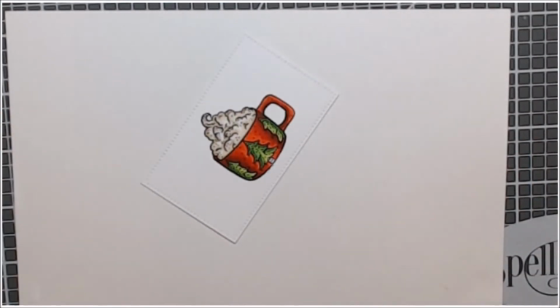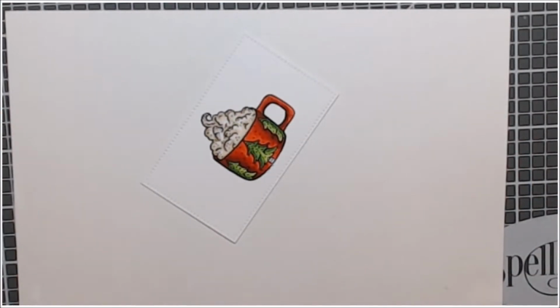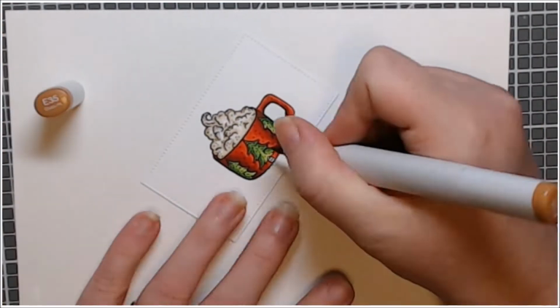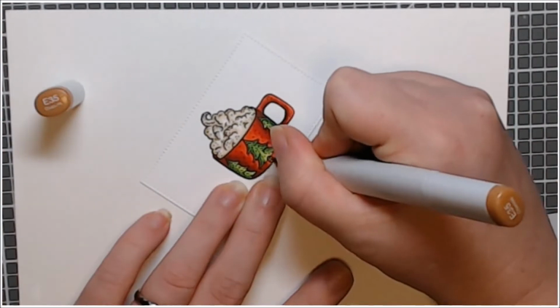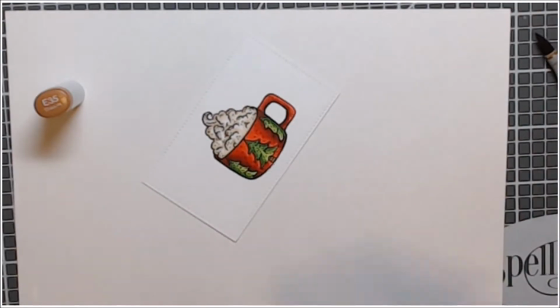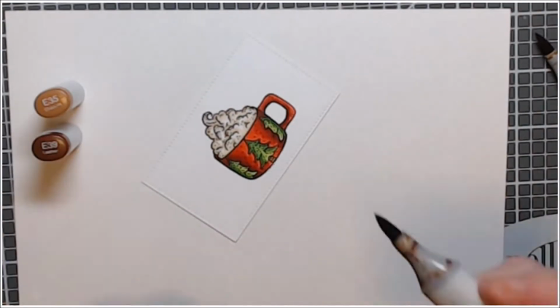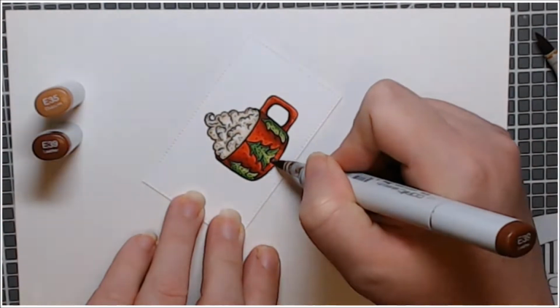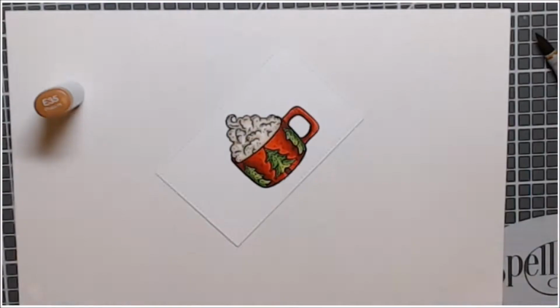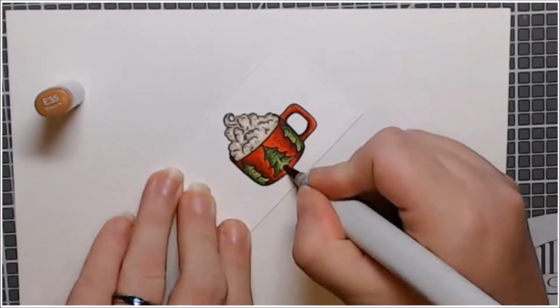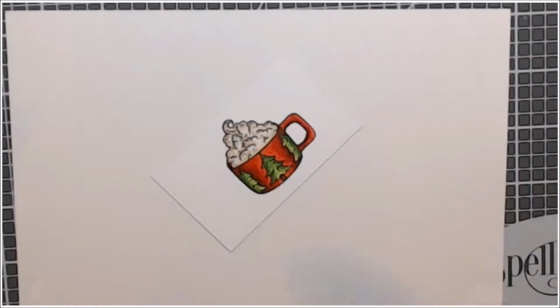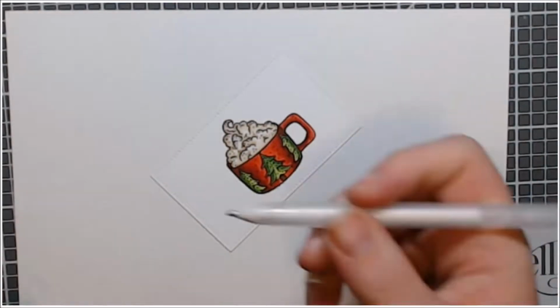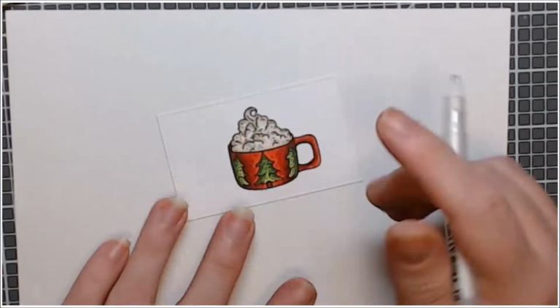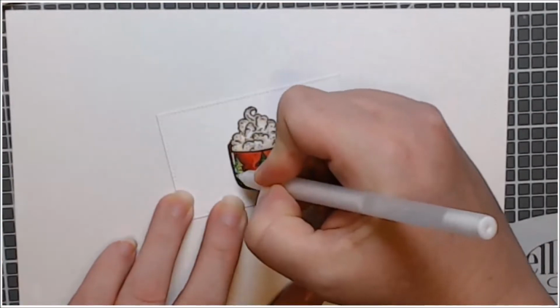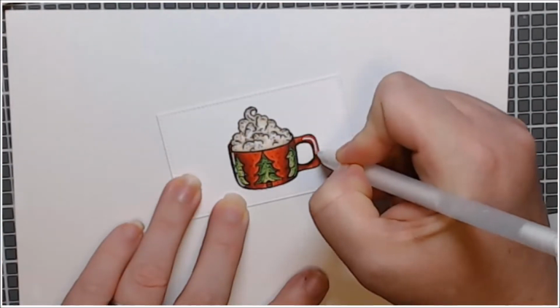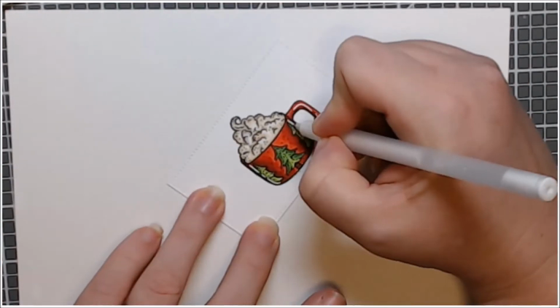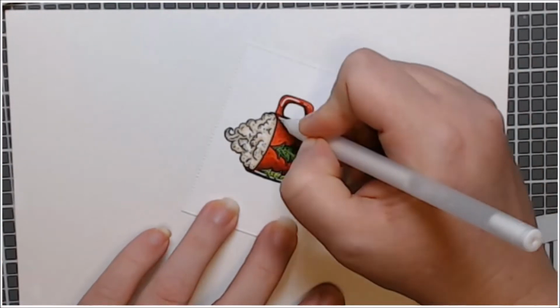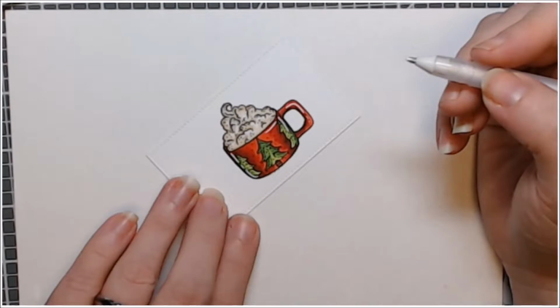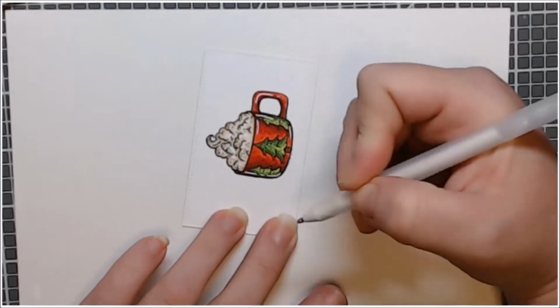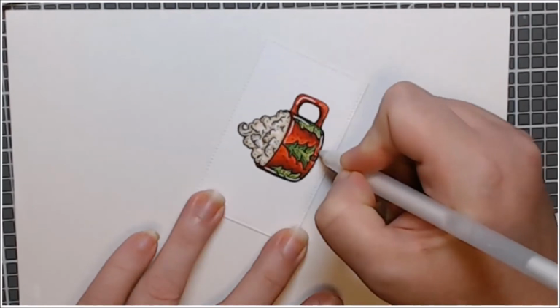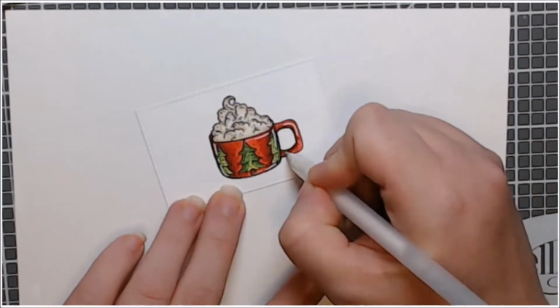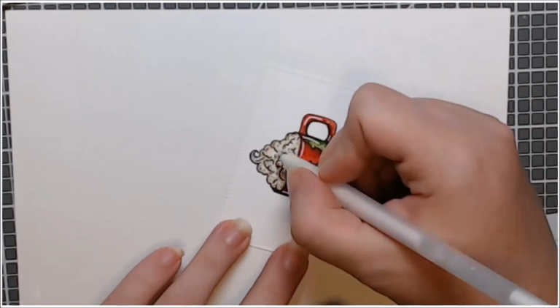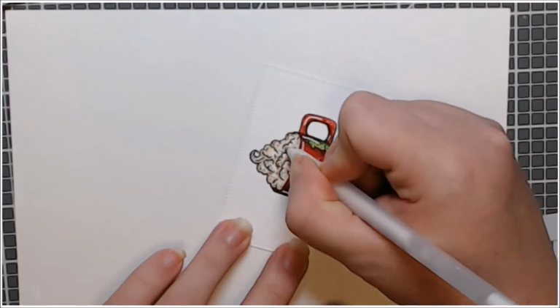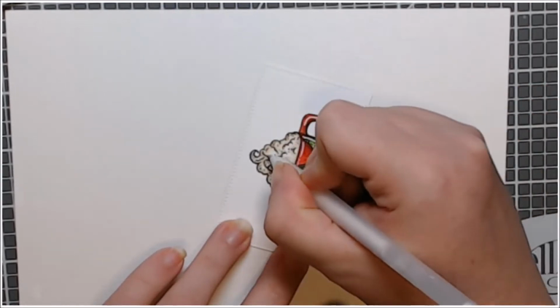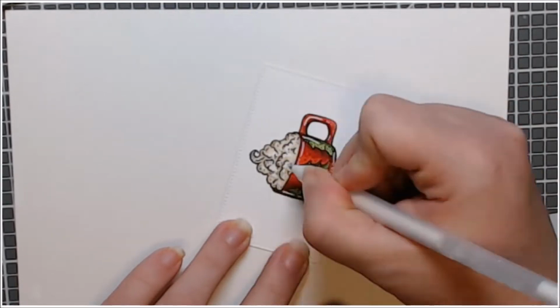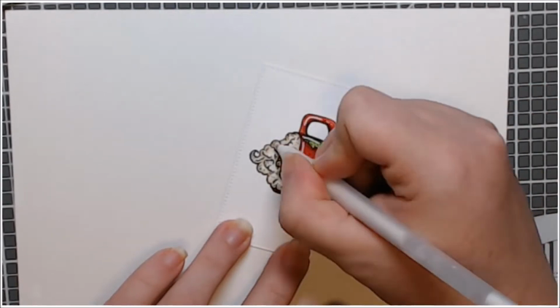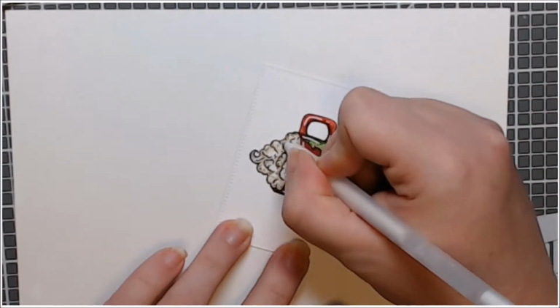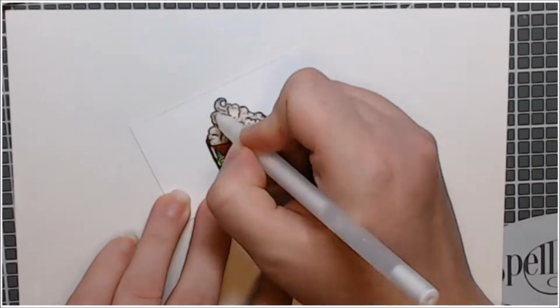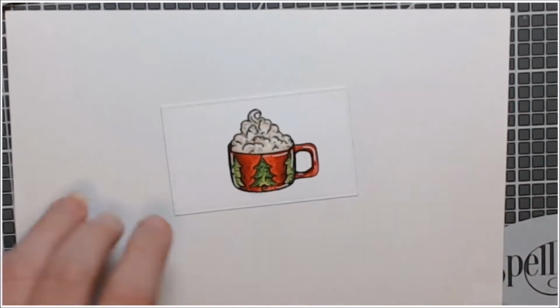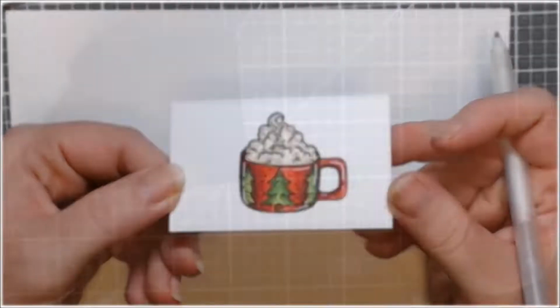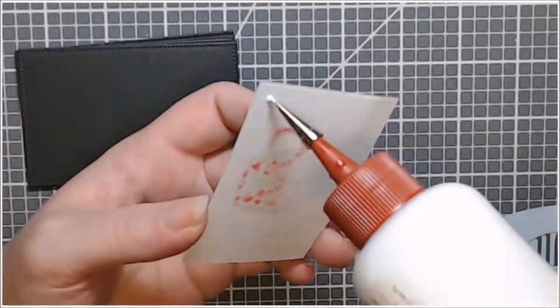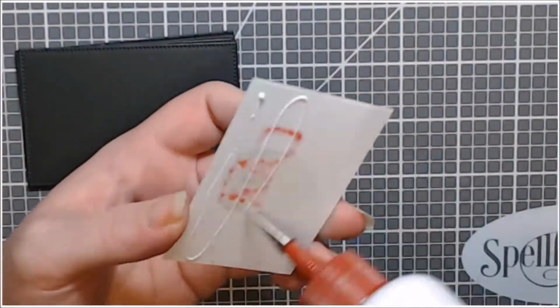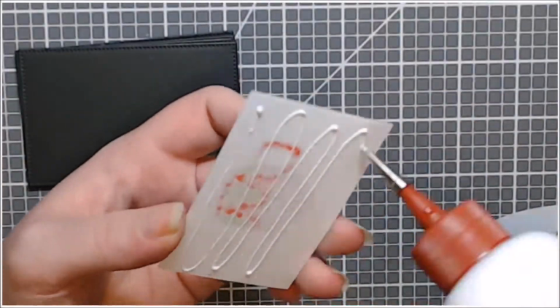I did color all of my mugs exactly the same. I added some E20s to the trunk of the one tree that you can see and then highlighted with my number 10 jelly roll pen.